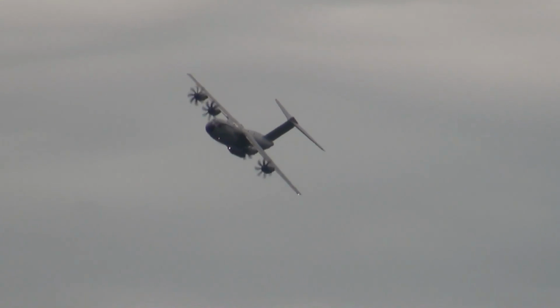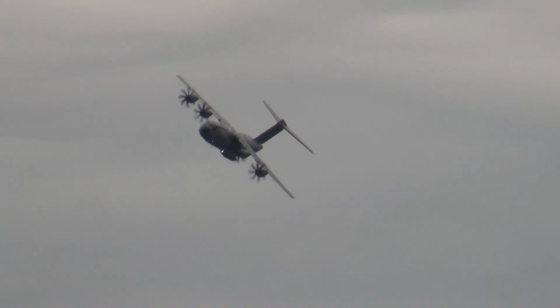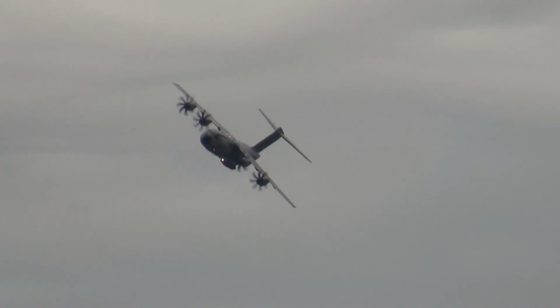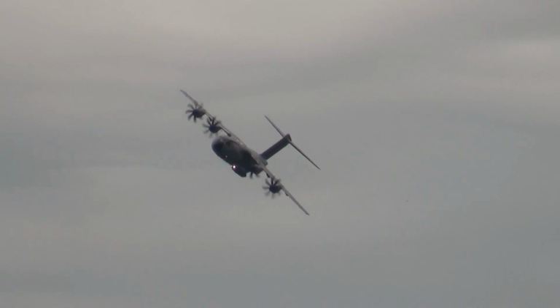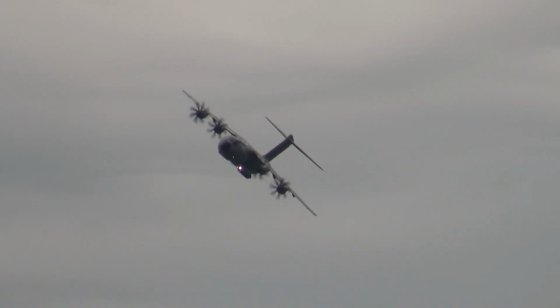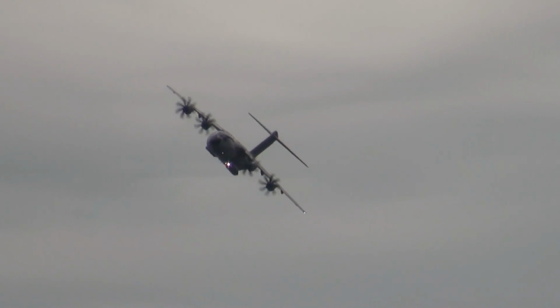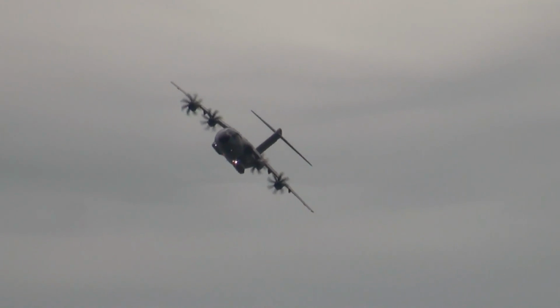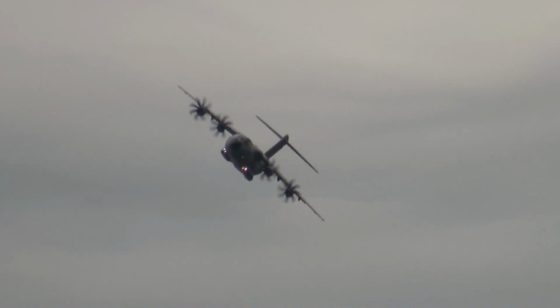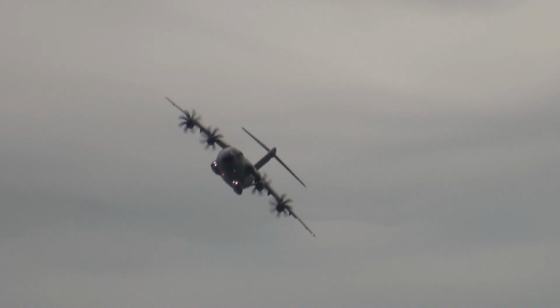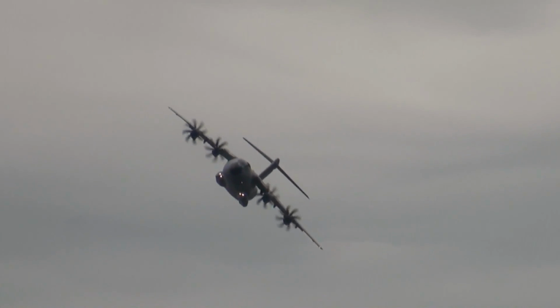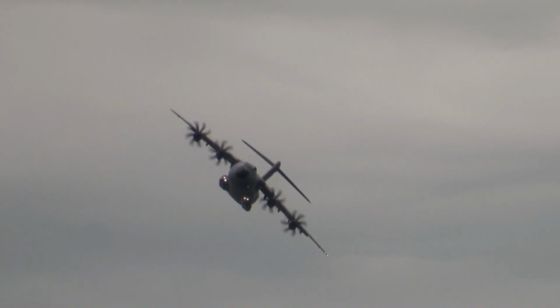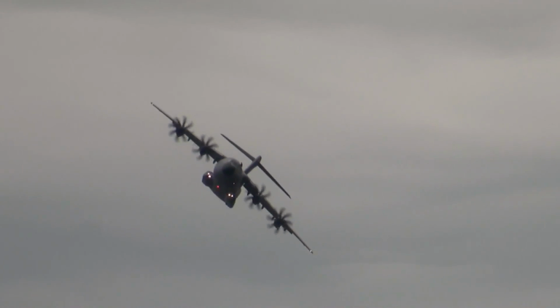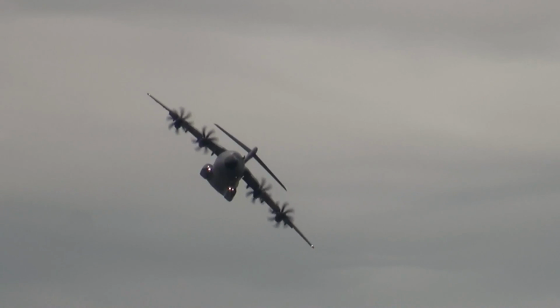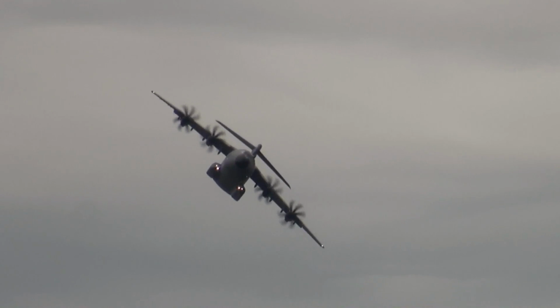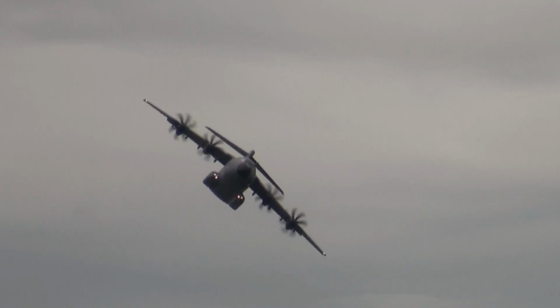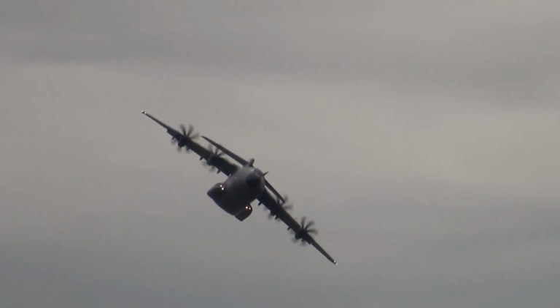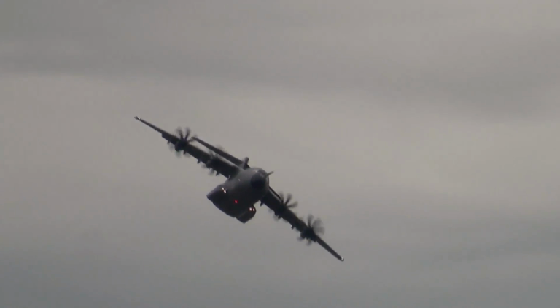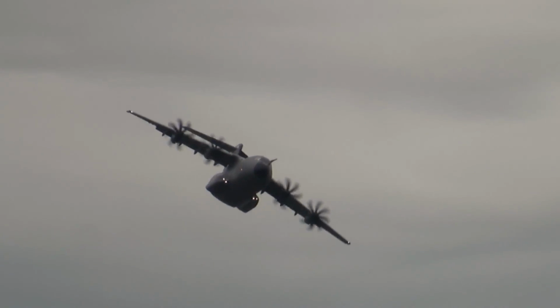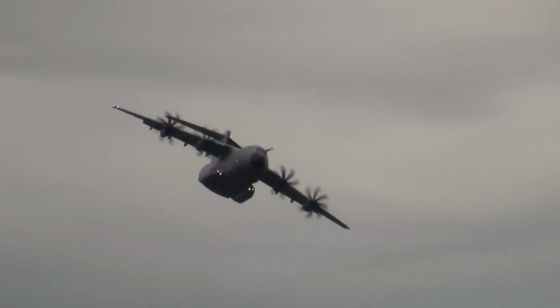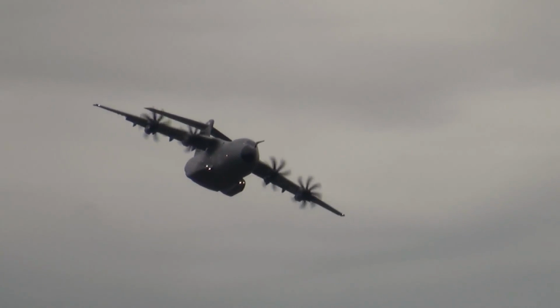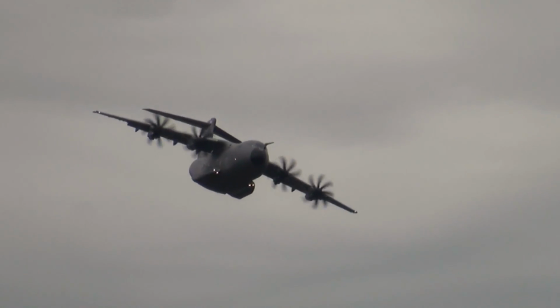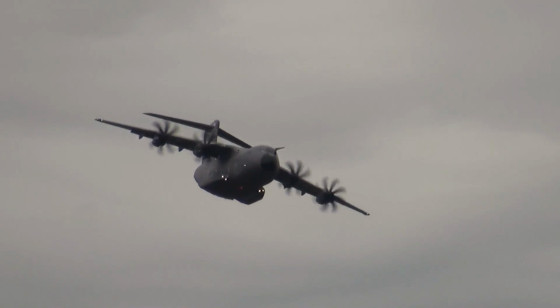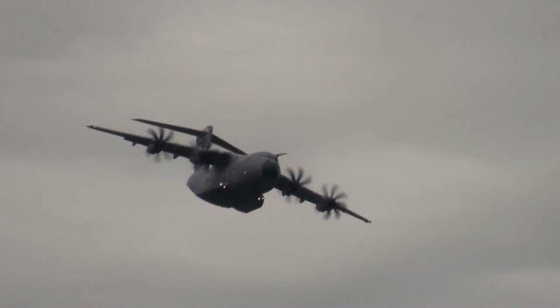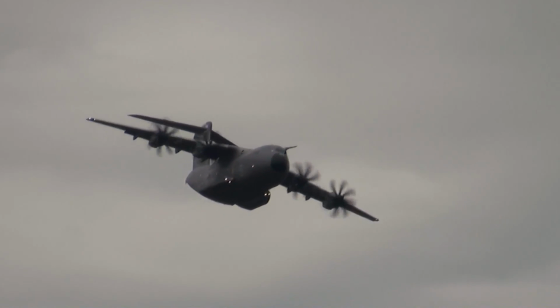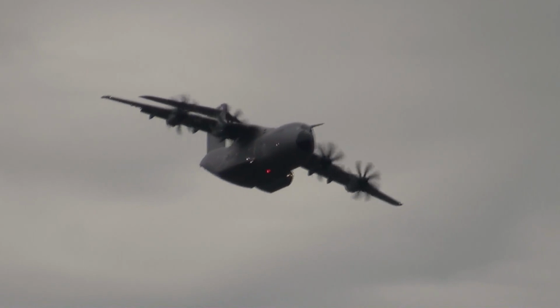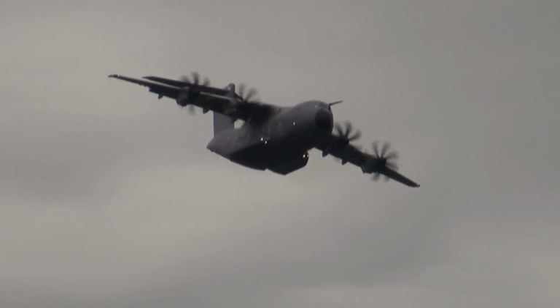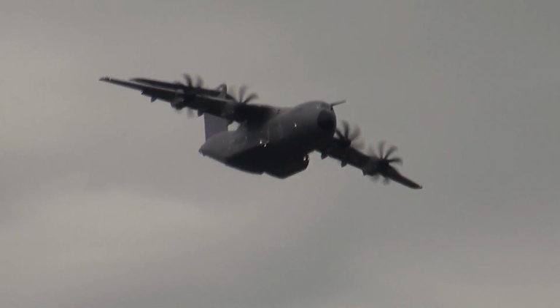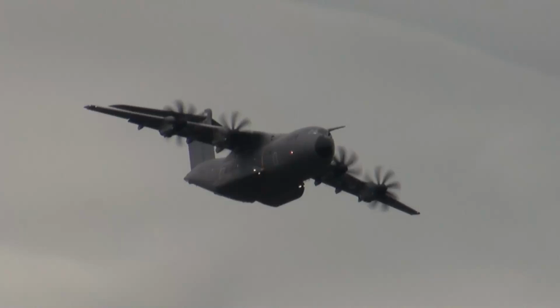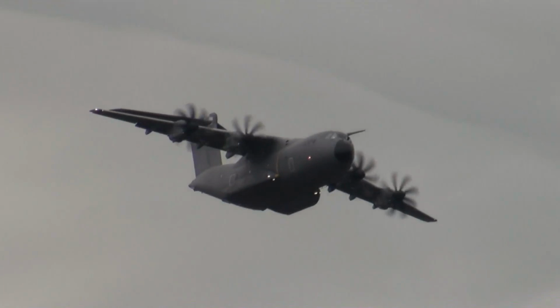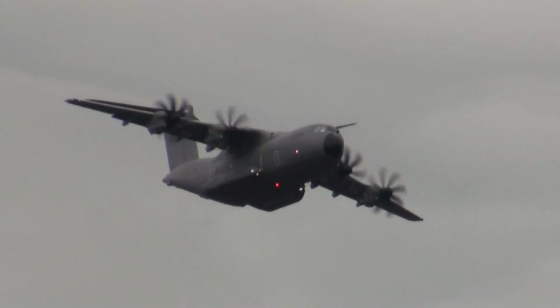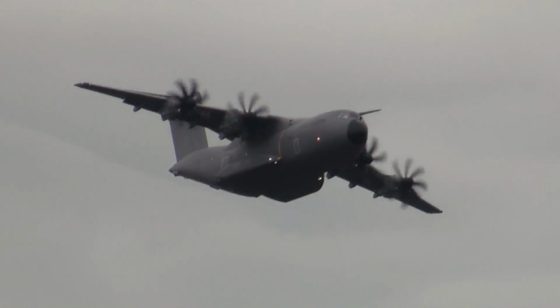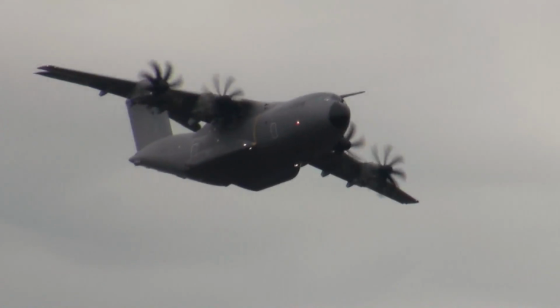The engines have been throttled back at this stage and the aircraft is descending, performing a timed run for the crew. All the time this wind is being blown towards the ground, with the crew taking active steps to offset that.